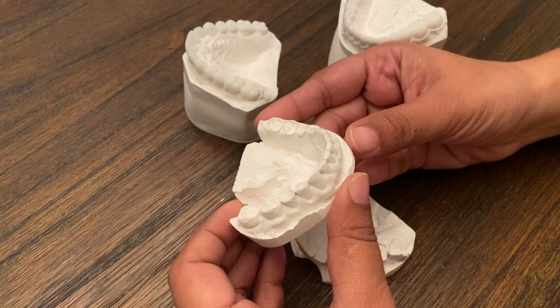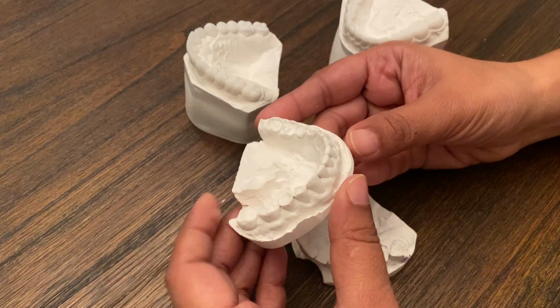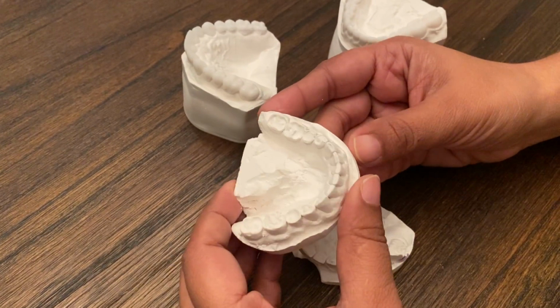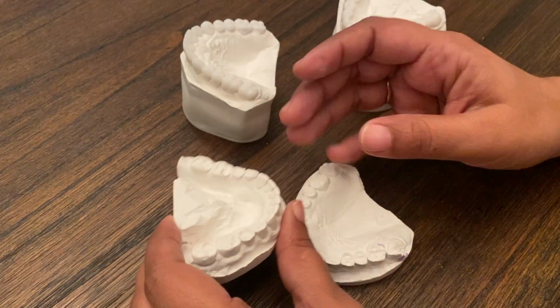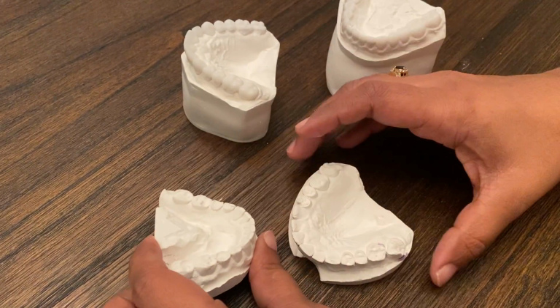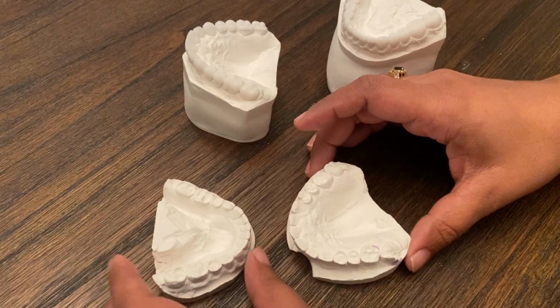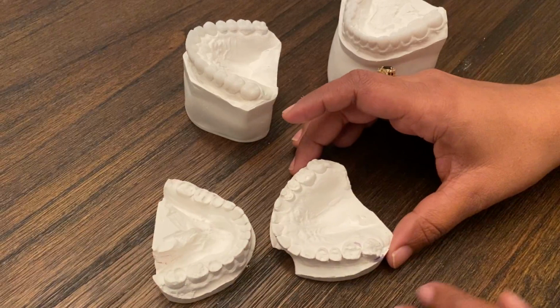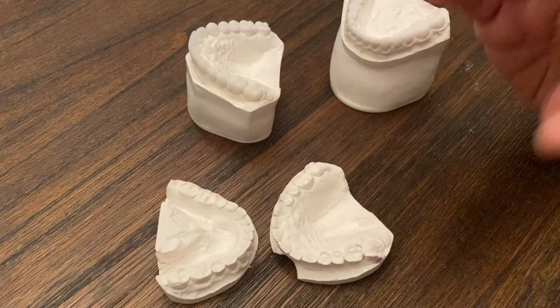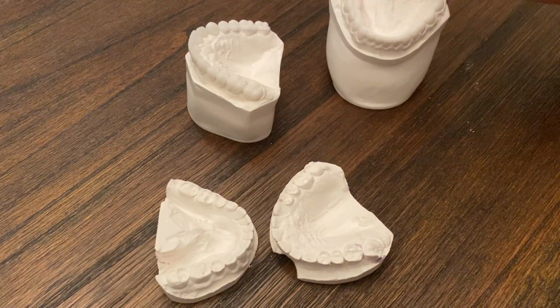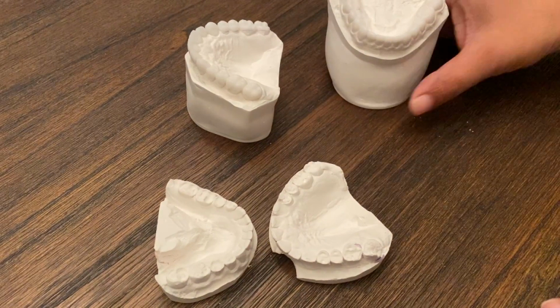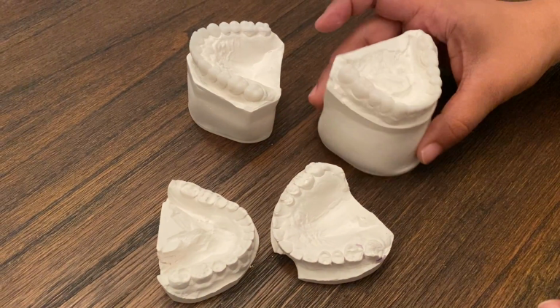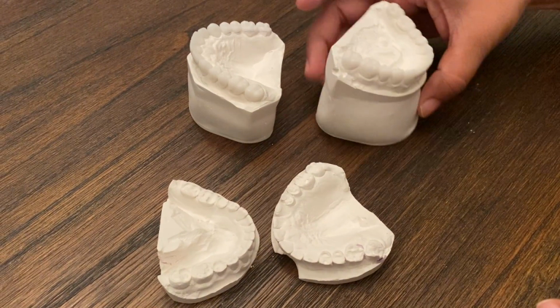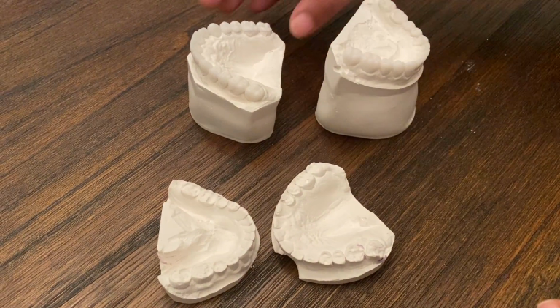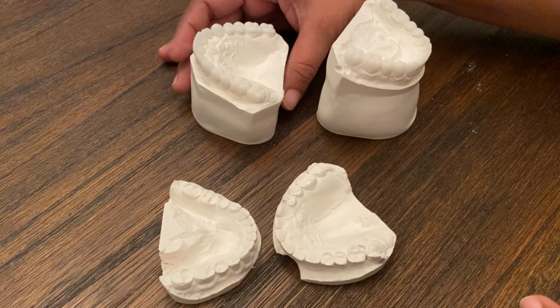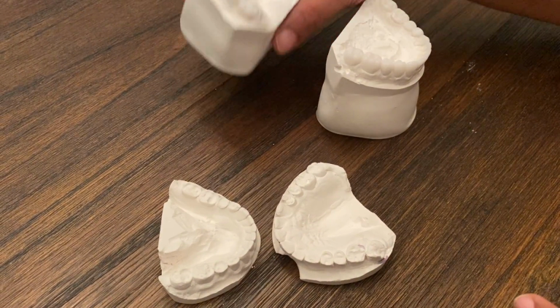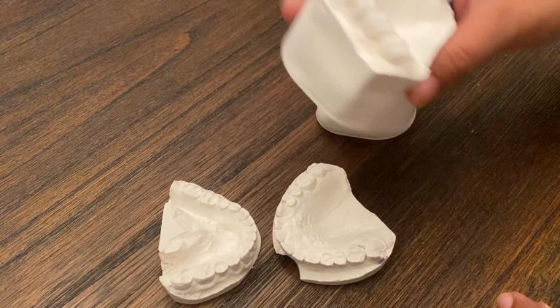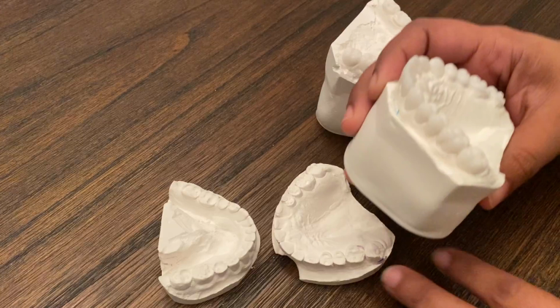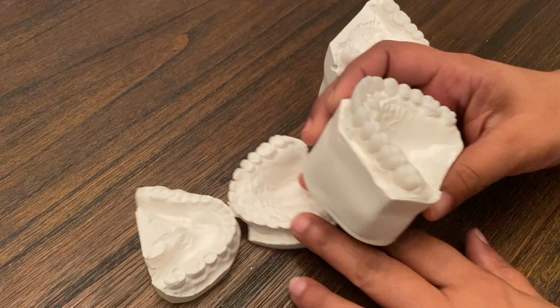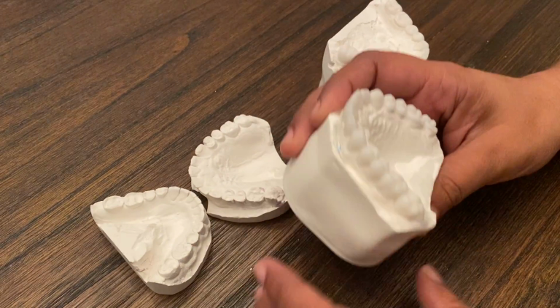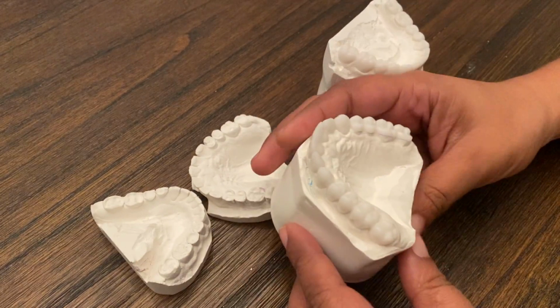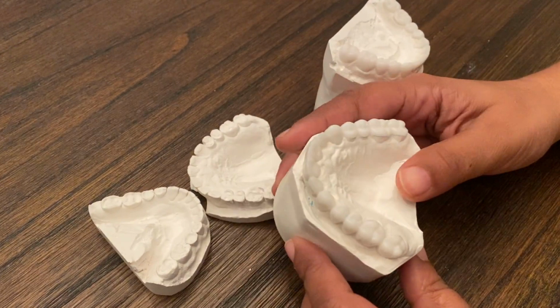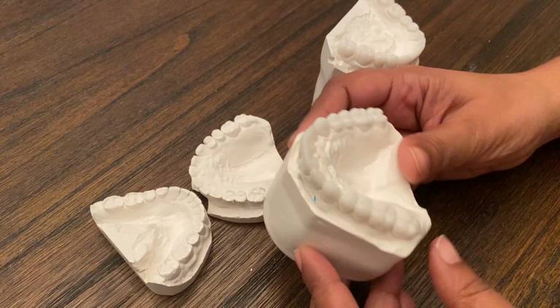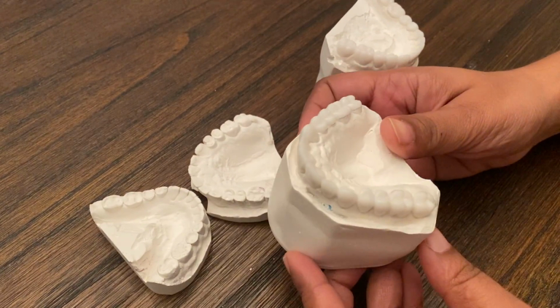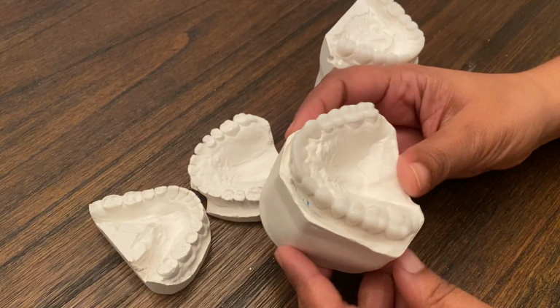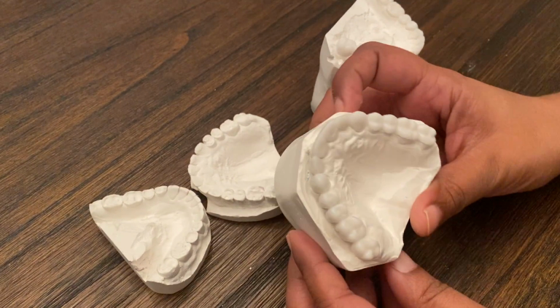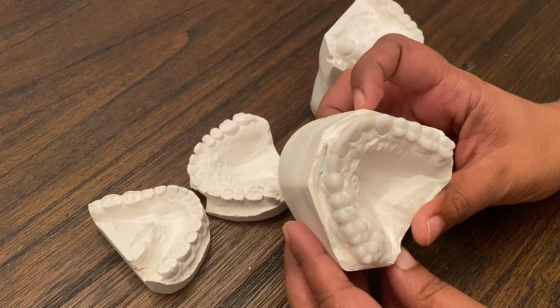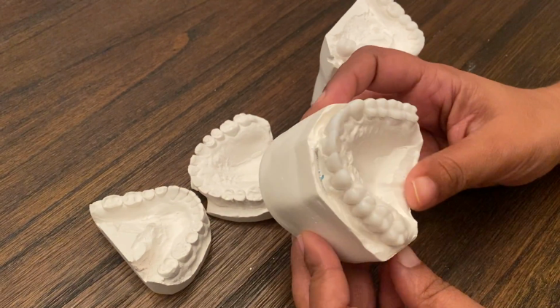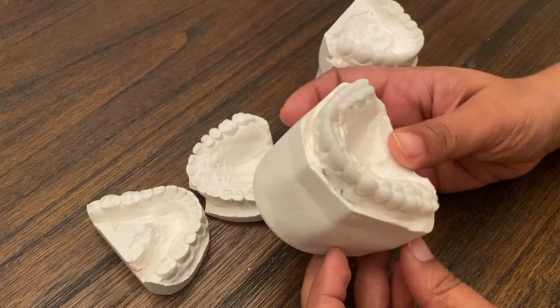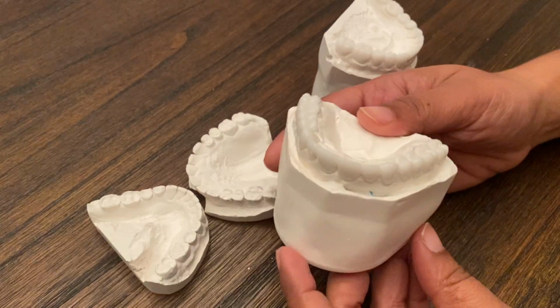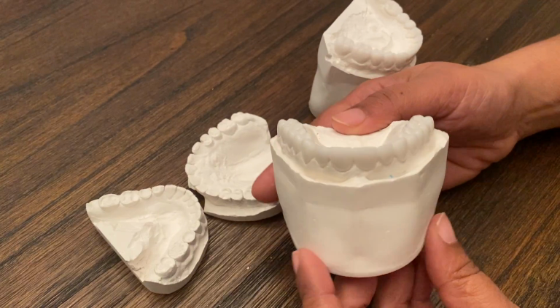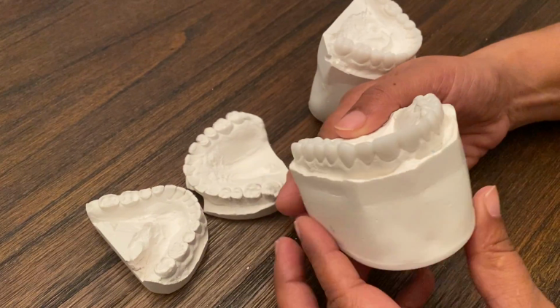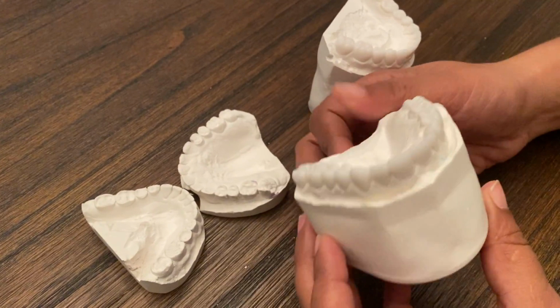So what we do is a lot of work-up behind the scenes to decide how much taller we can make these teeth. Then I design the teeth in wax so you can see the difference.